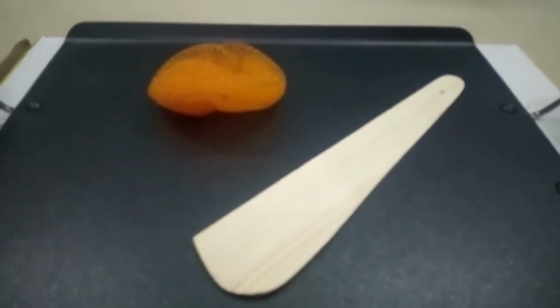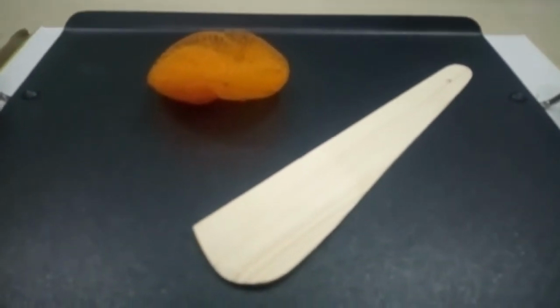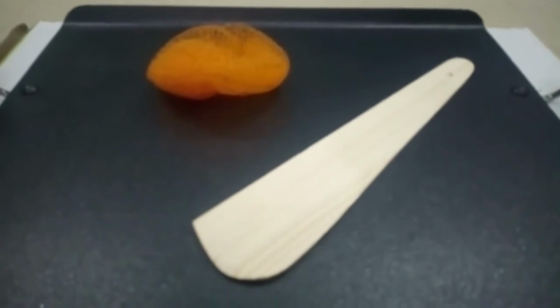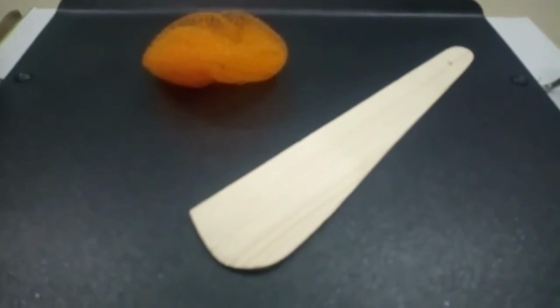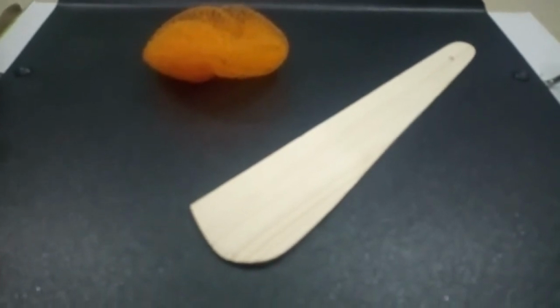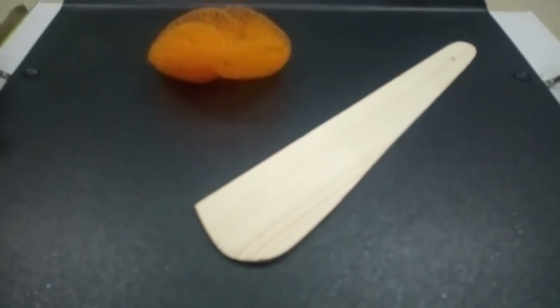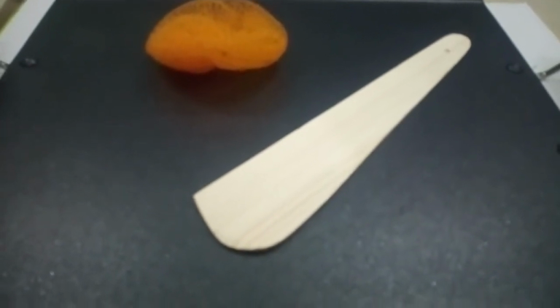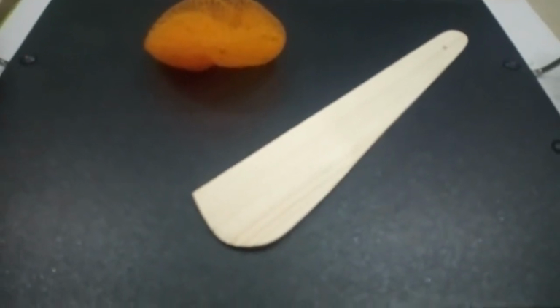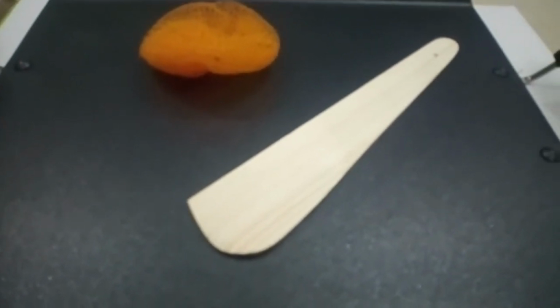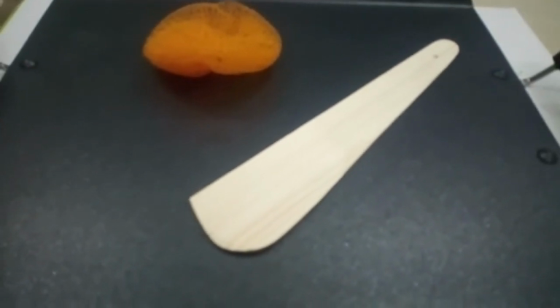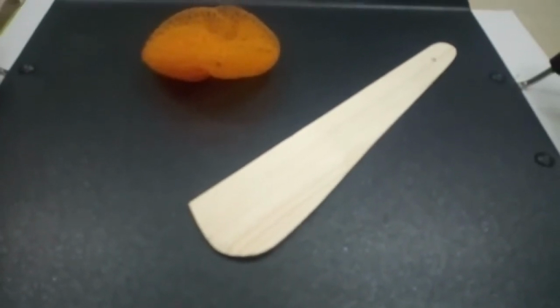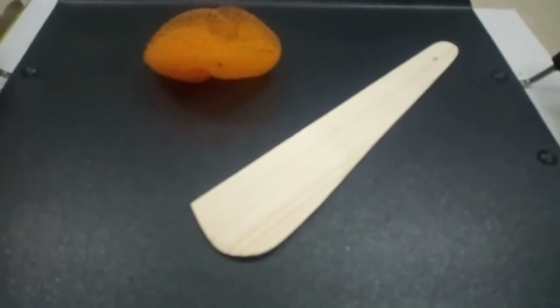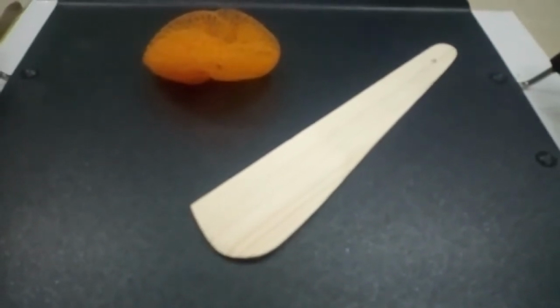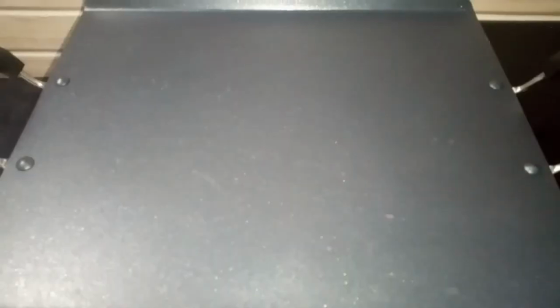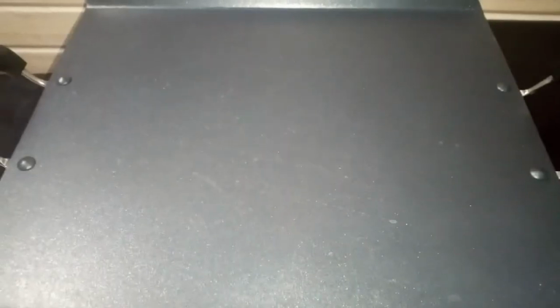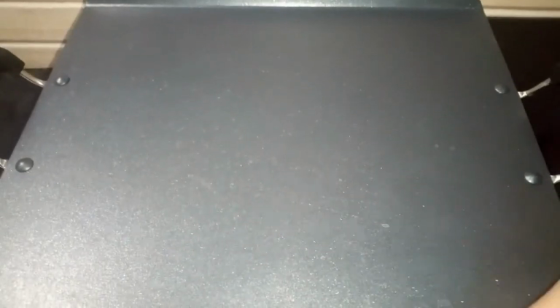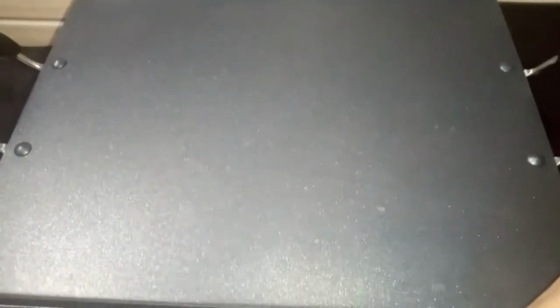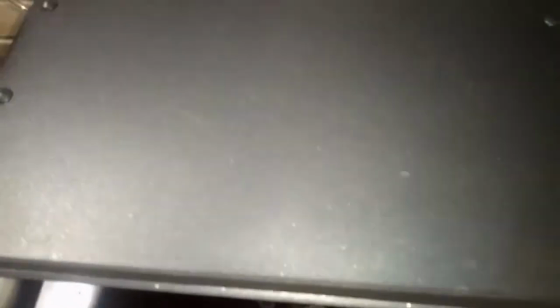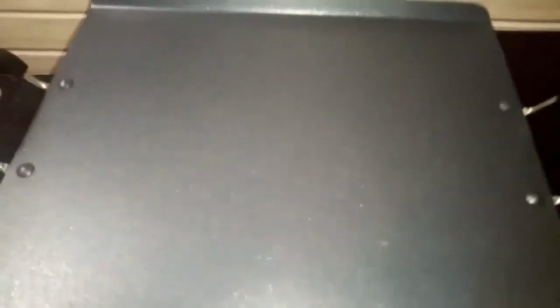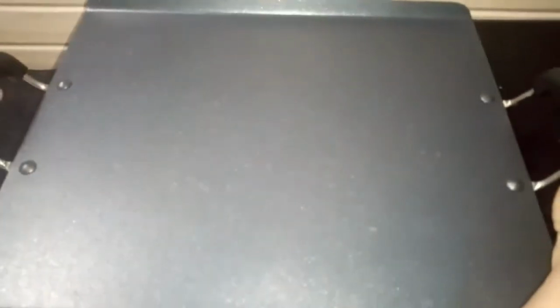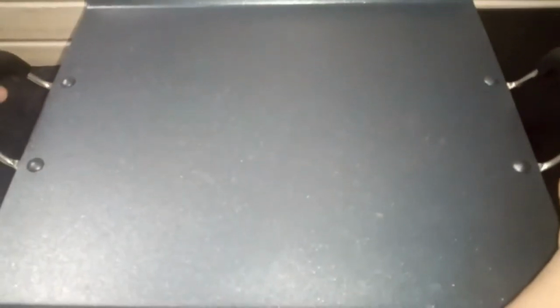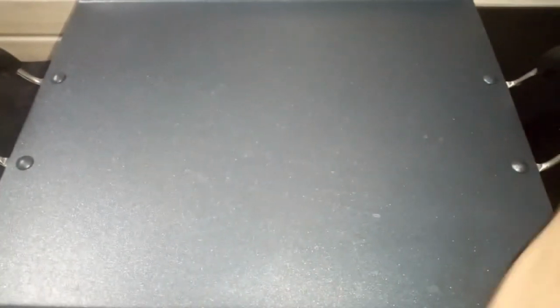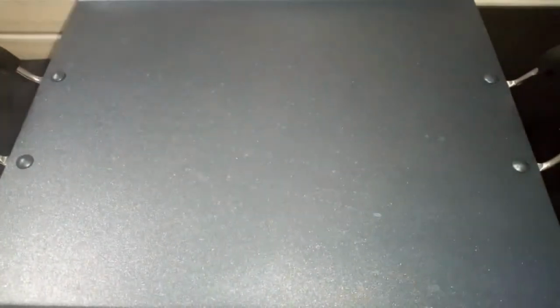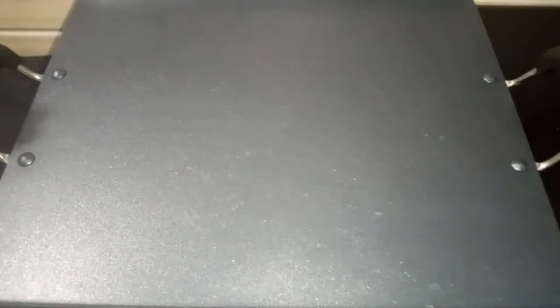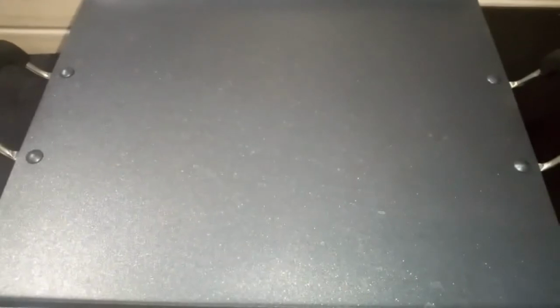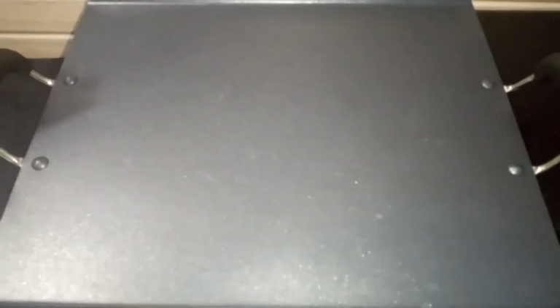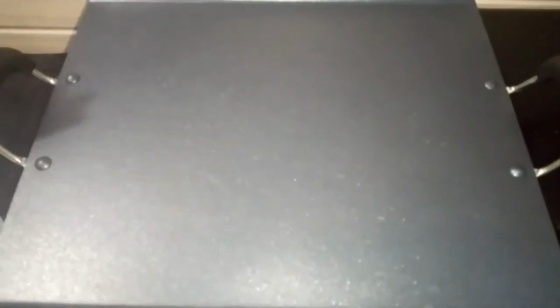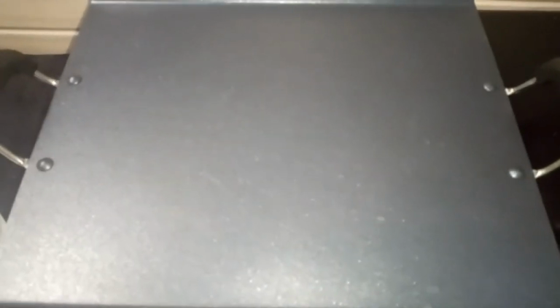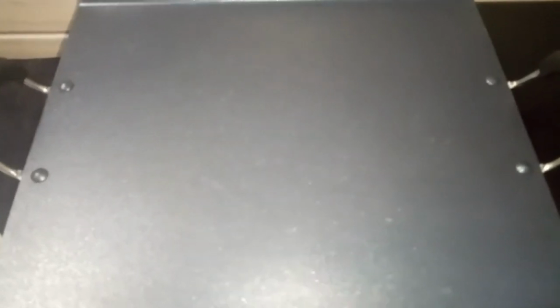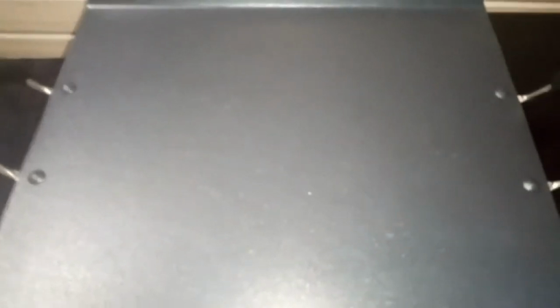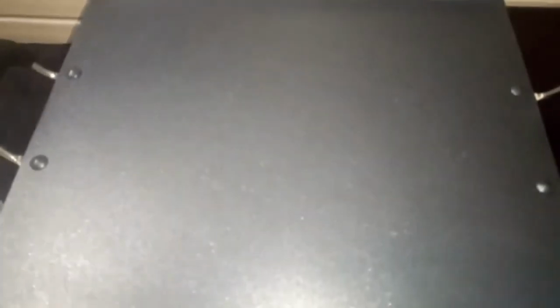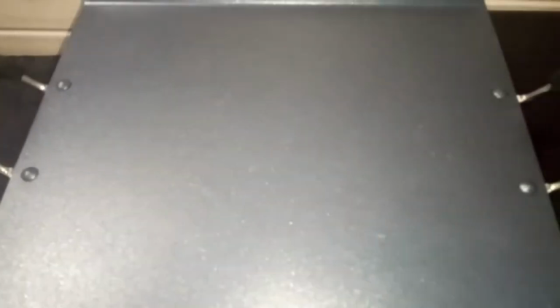So now we are ready to do this. We are ready to put the leaves on the table. We are ready to cut the leaves.